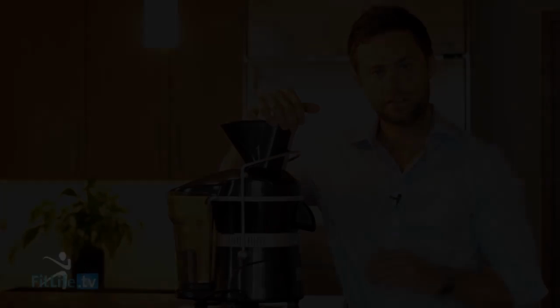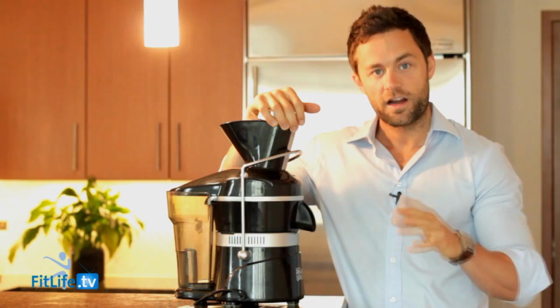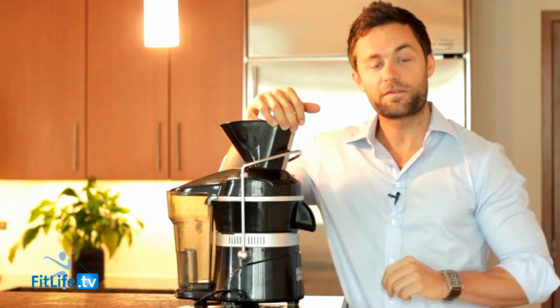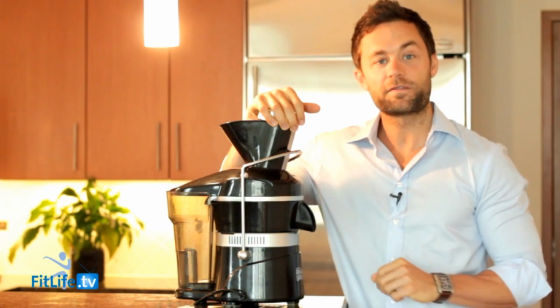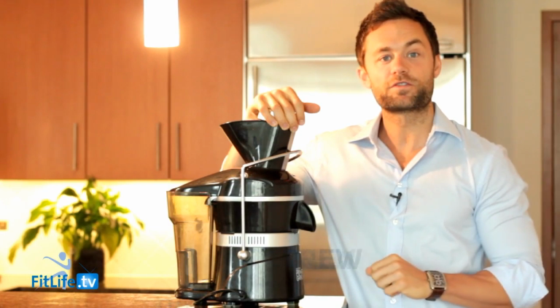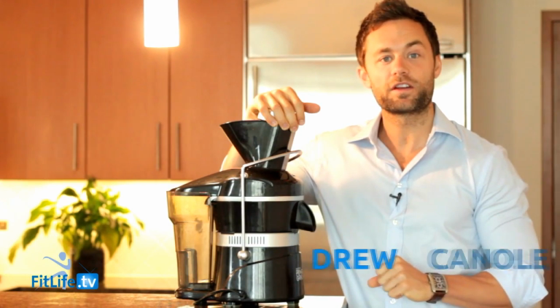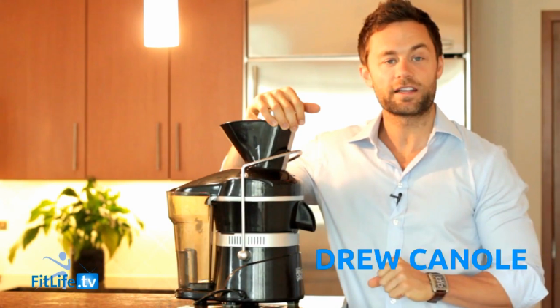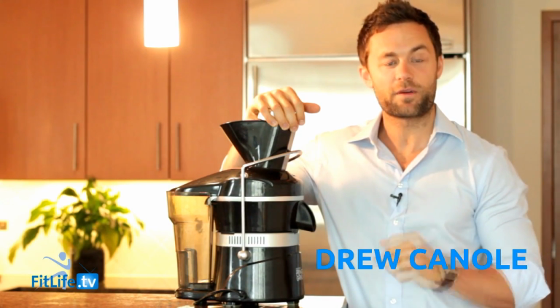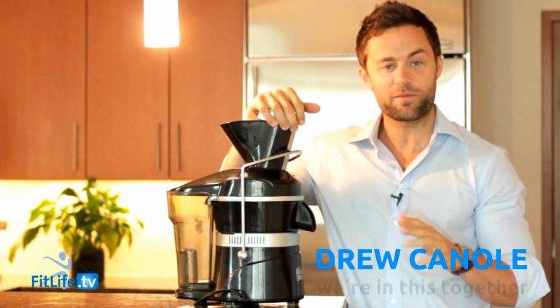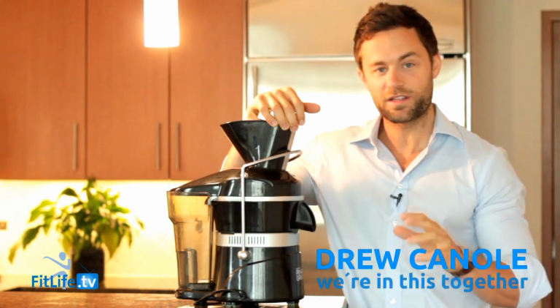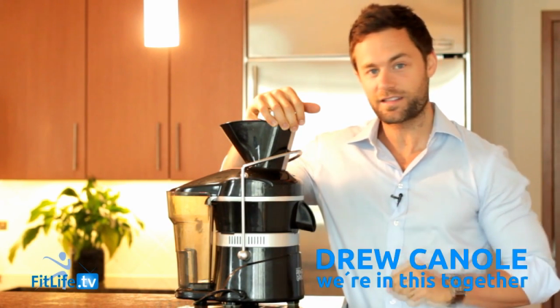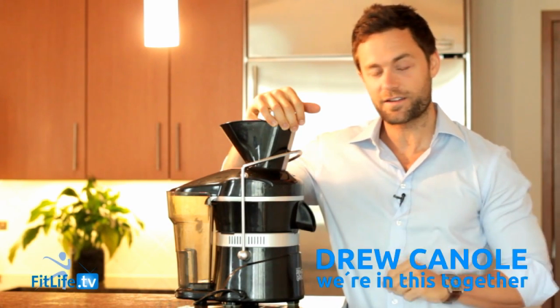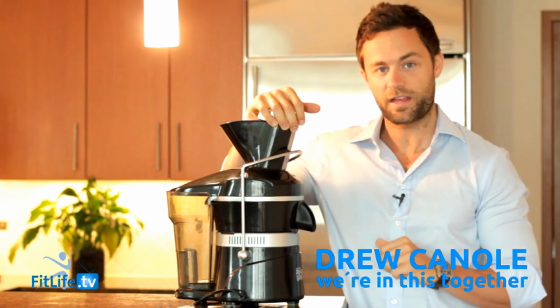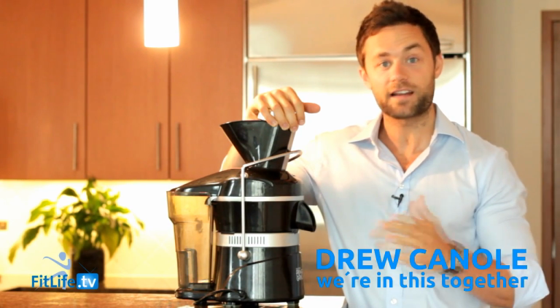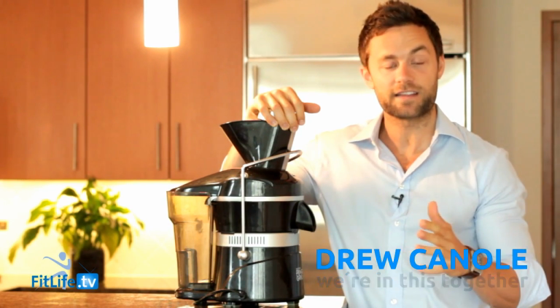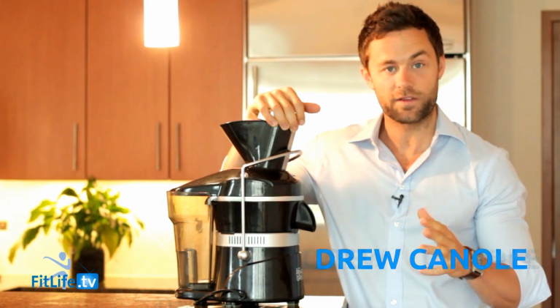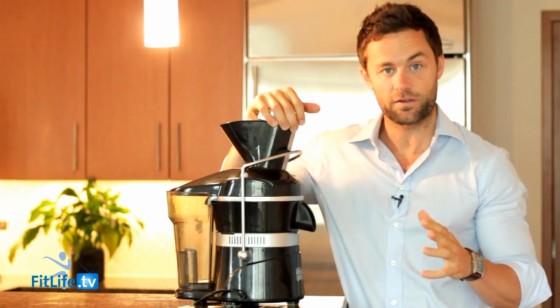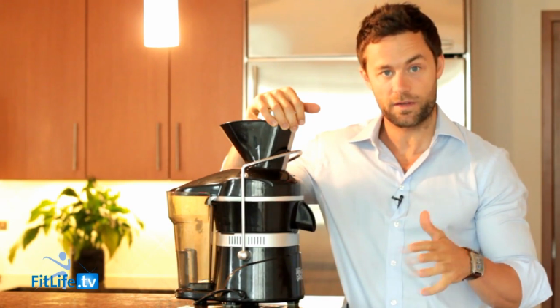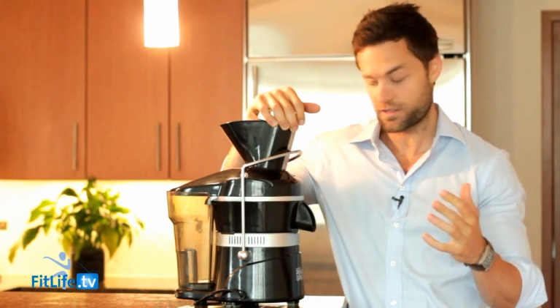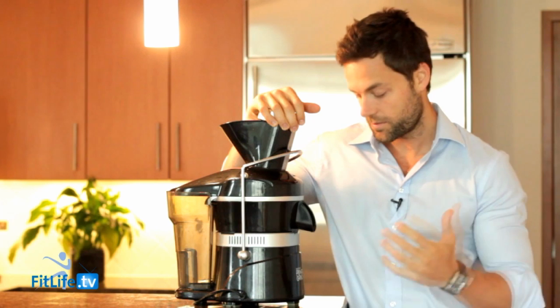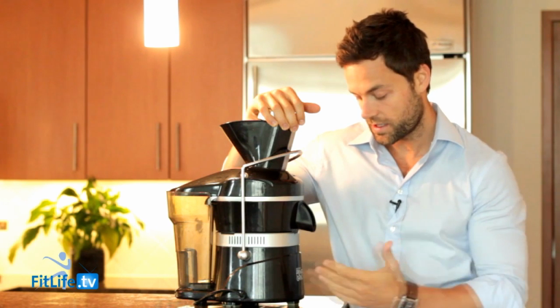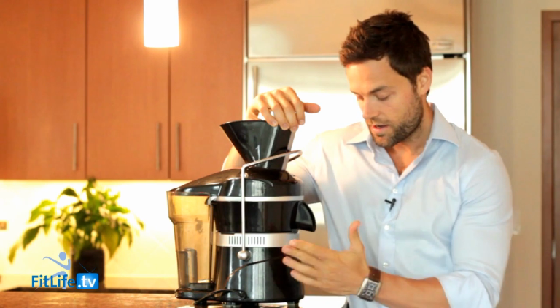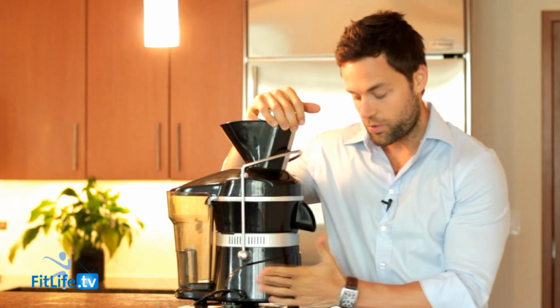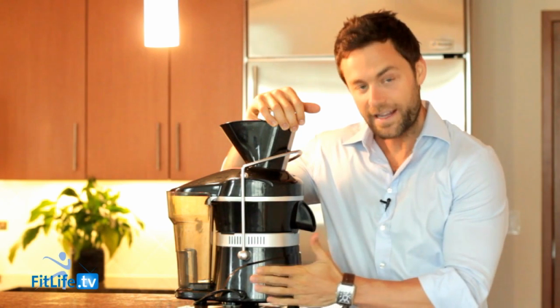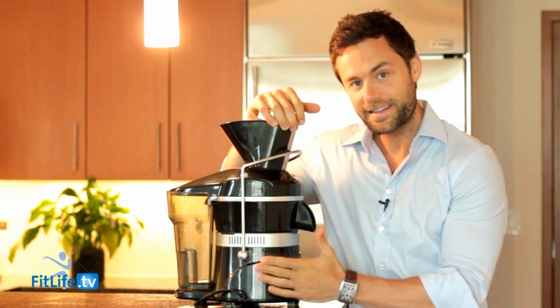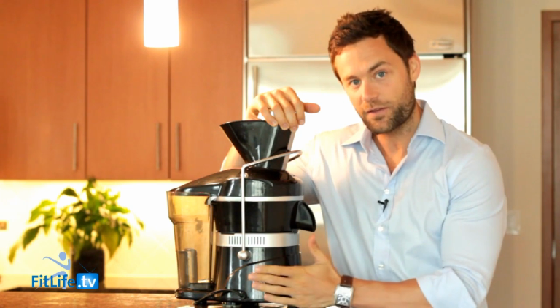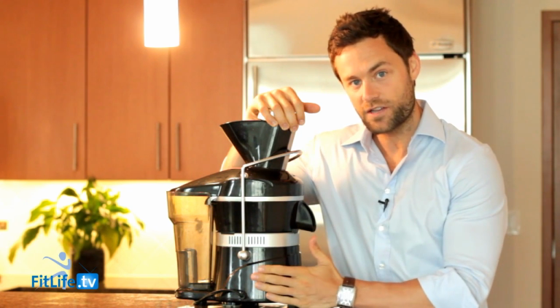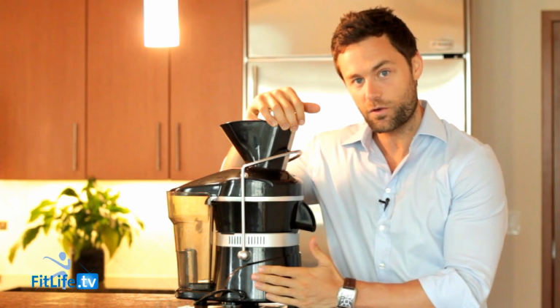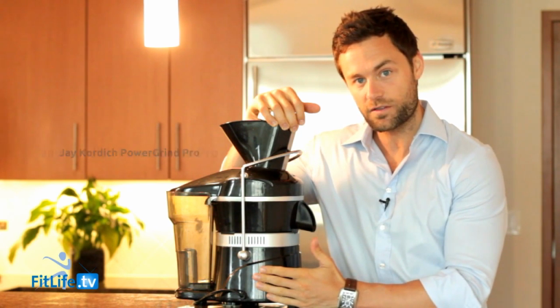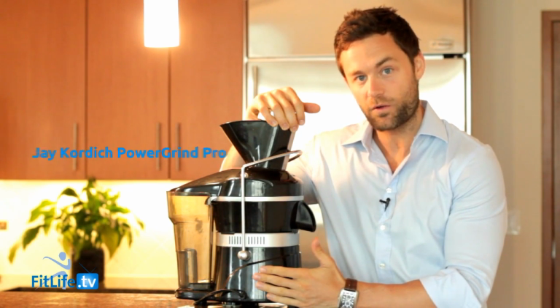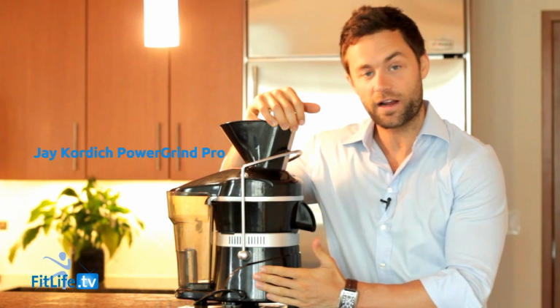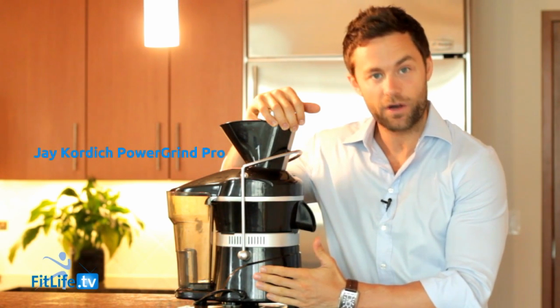Alright Fitlifers, Drew Canole. Remember we're in this together. I got an exciting video — I'm actually going to be breaking down the Jay Kordich Power Grind Pro.